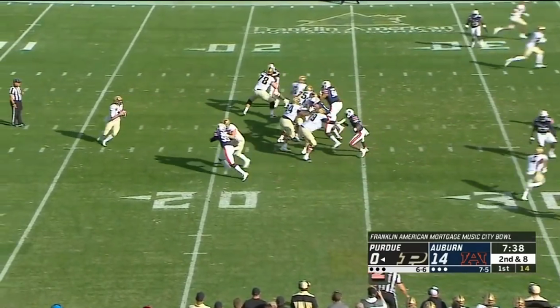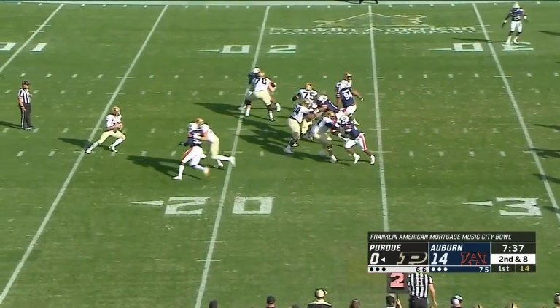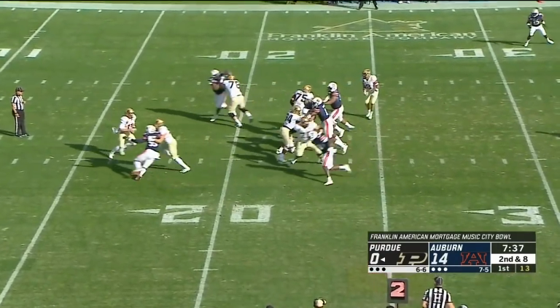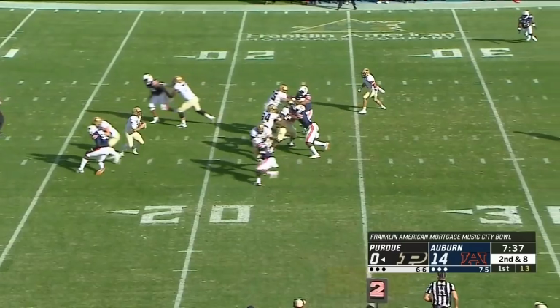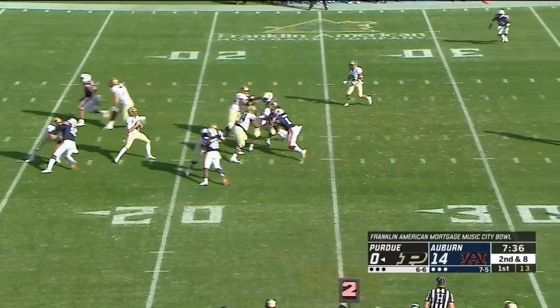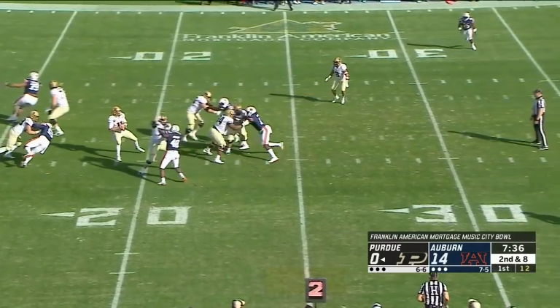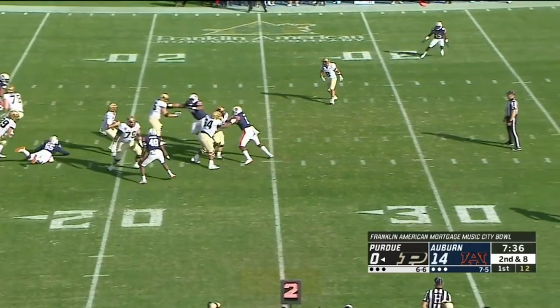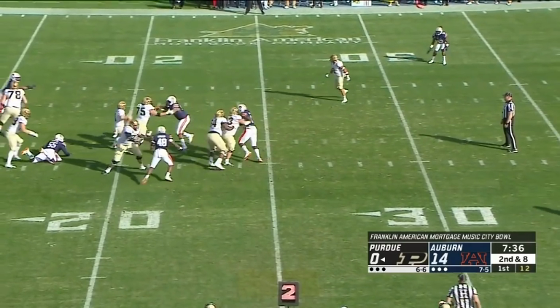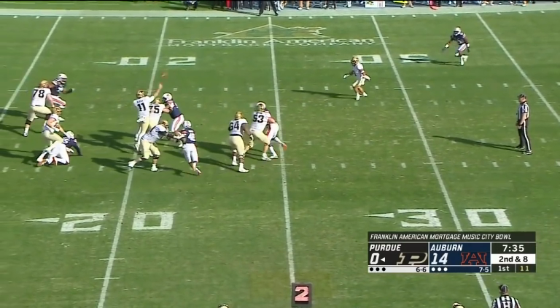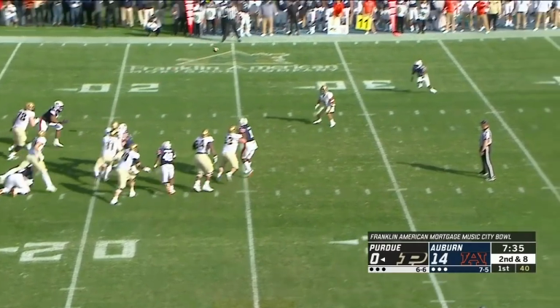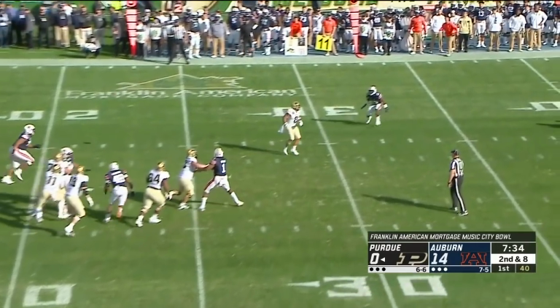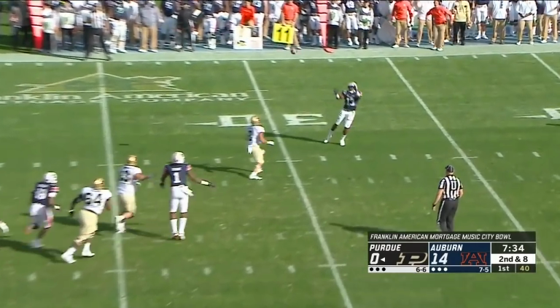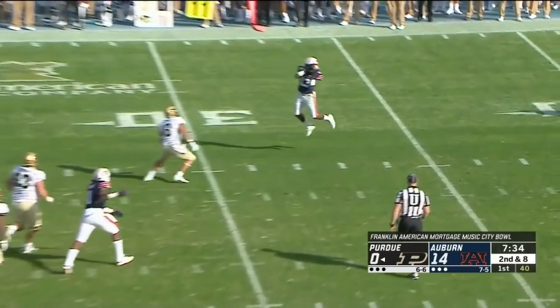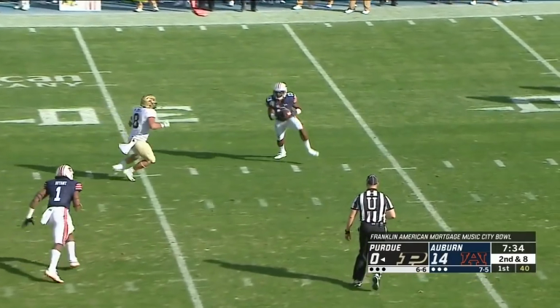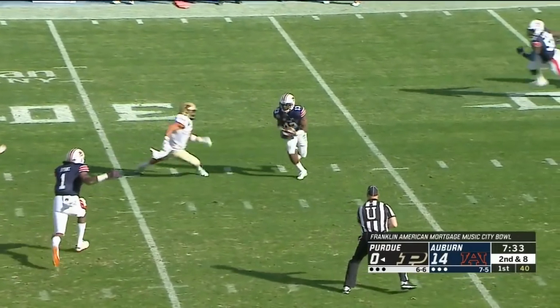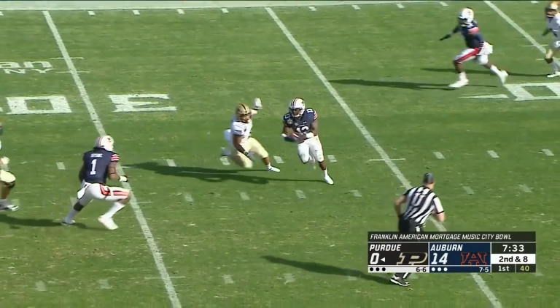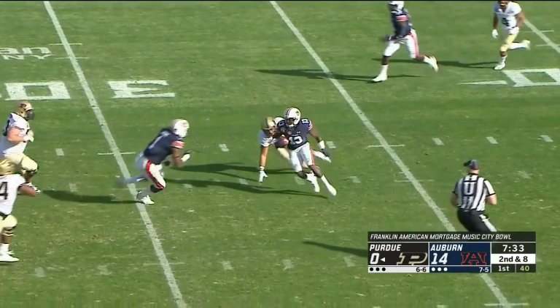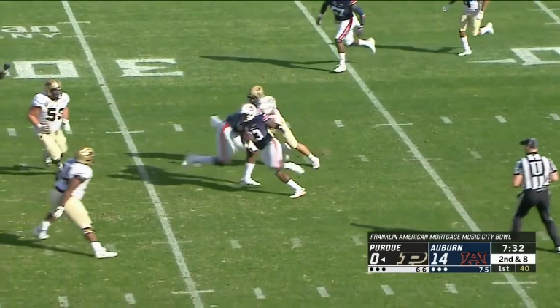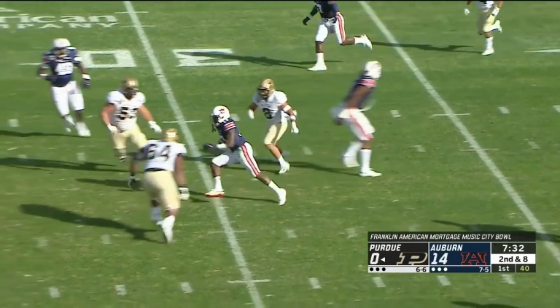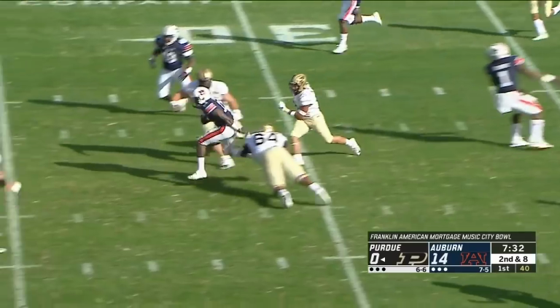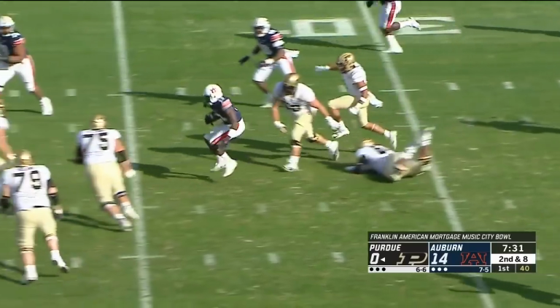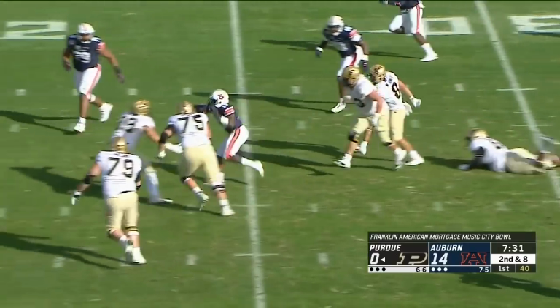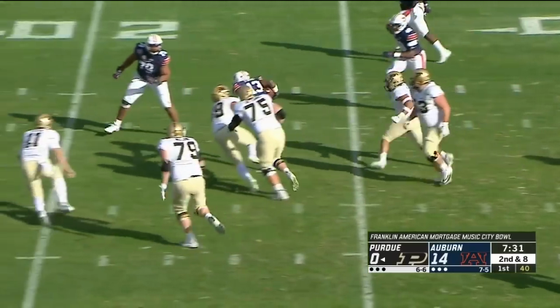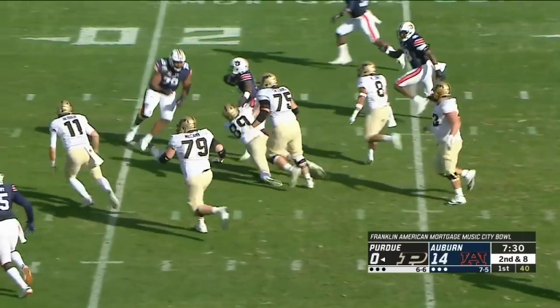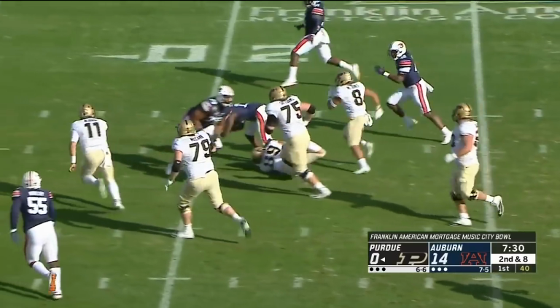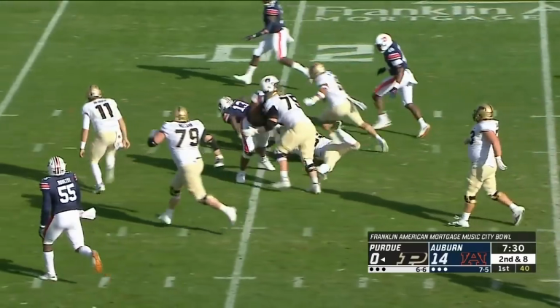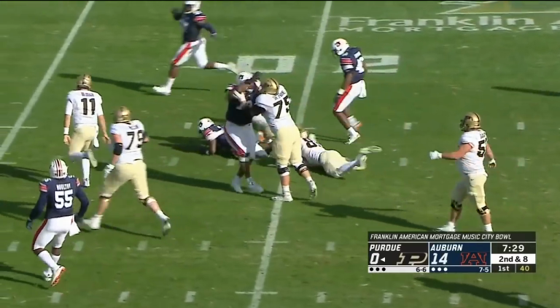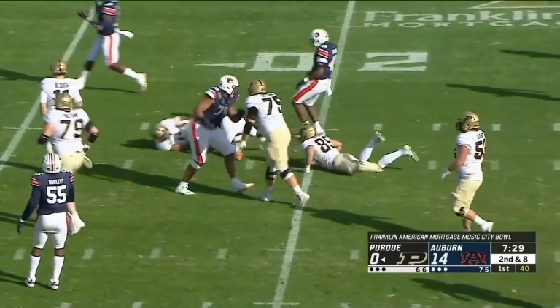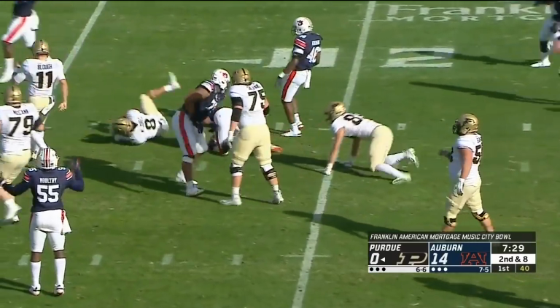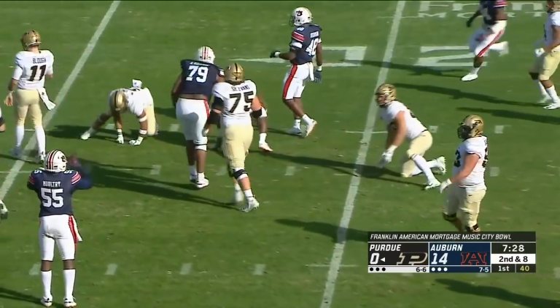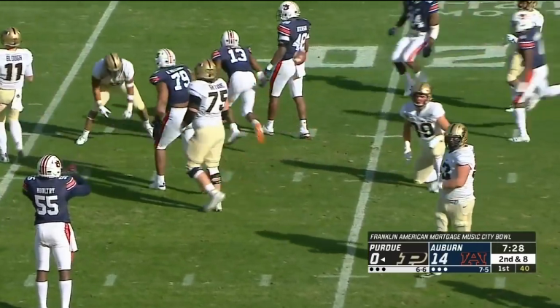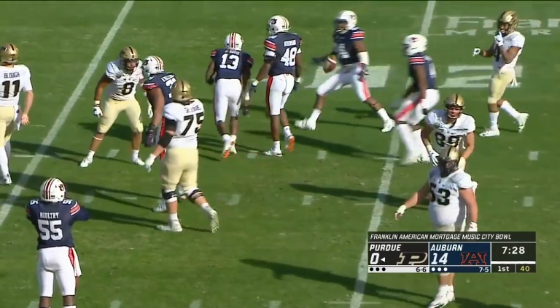Play action for Blau, steps up in the pocket, in trouble. Now throws it right into the hands — it's intercepted at the 35, 30, 25, down to the 20. It's Javaris Davis!